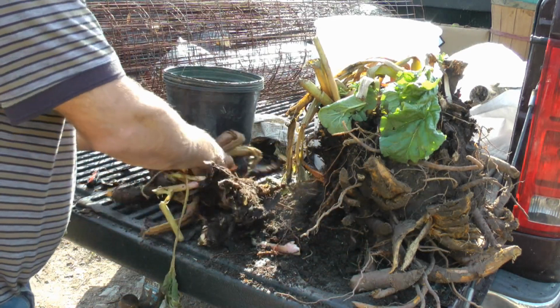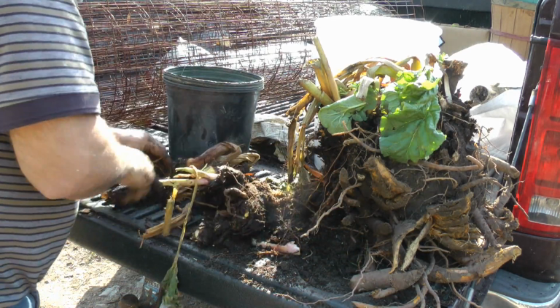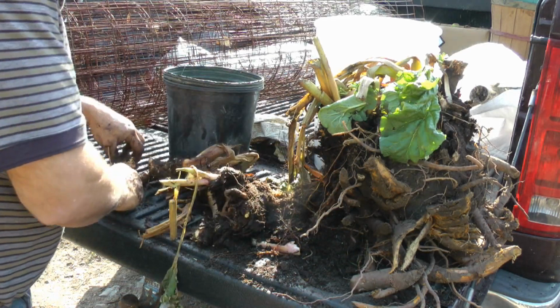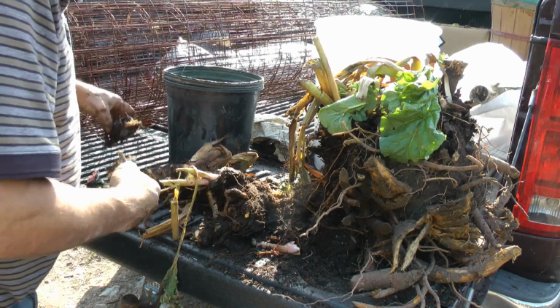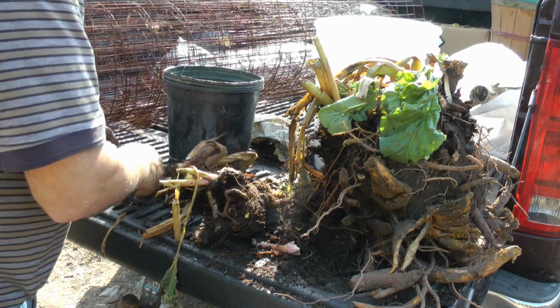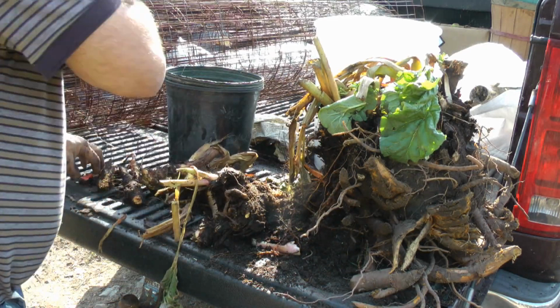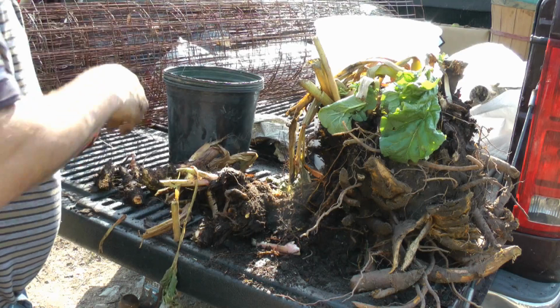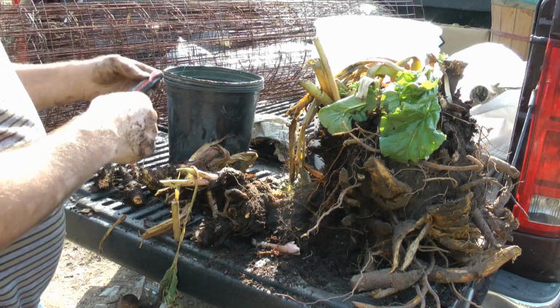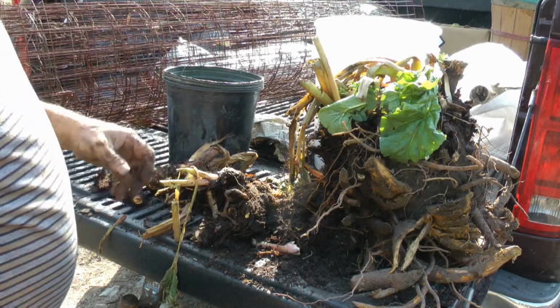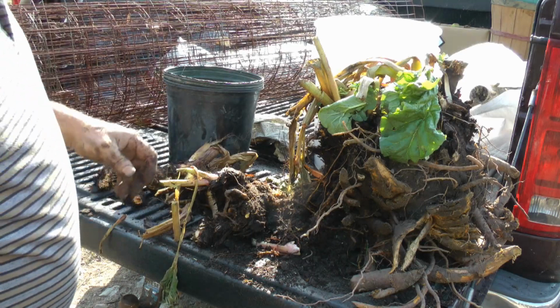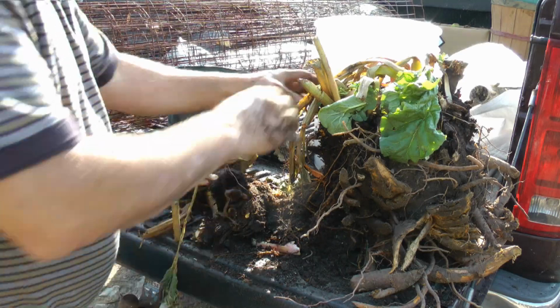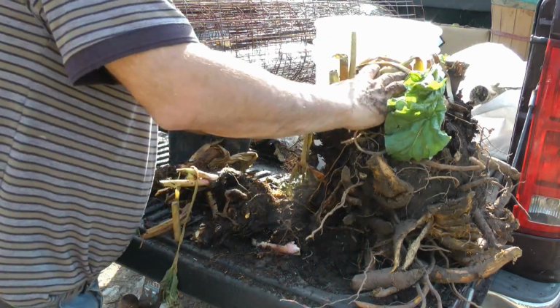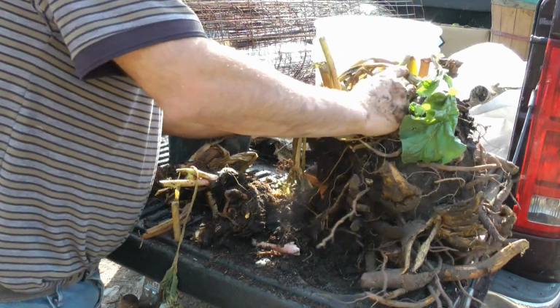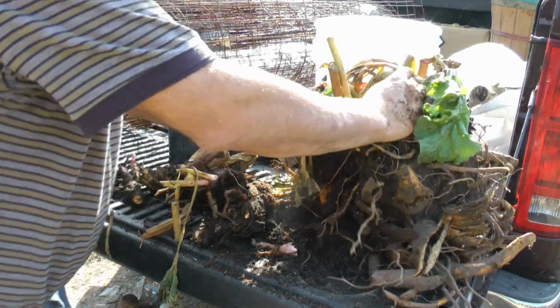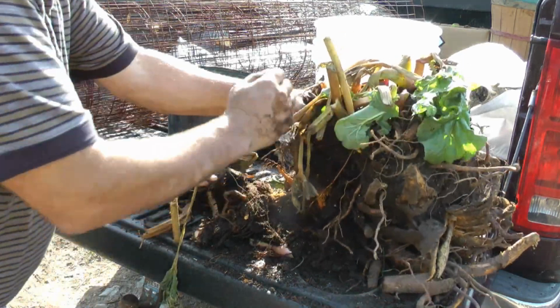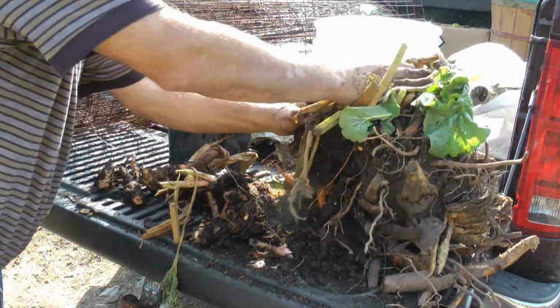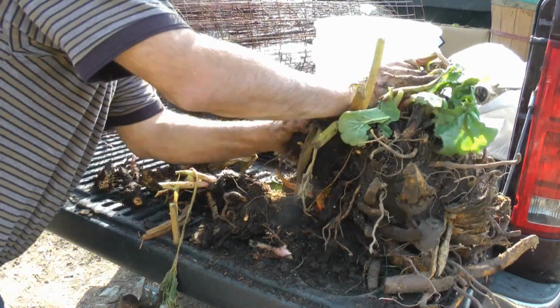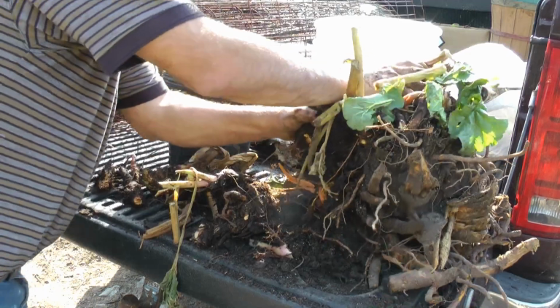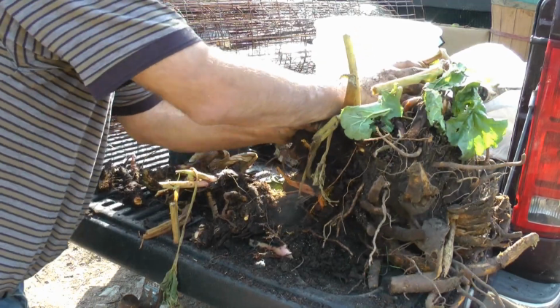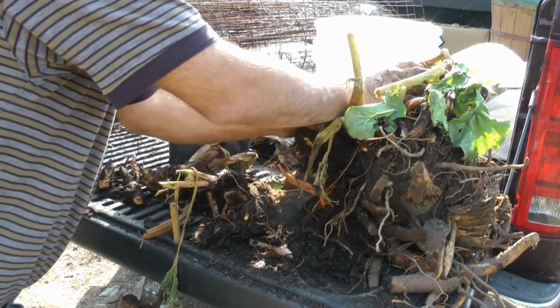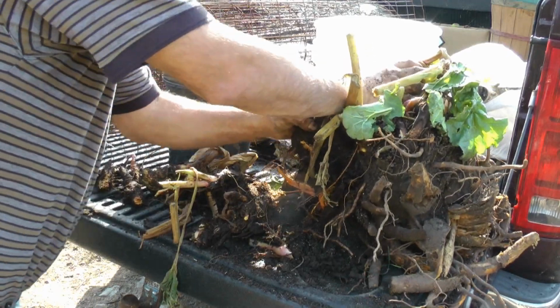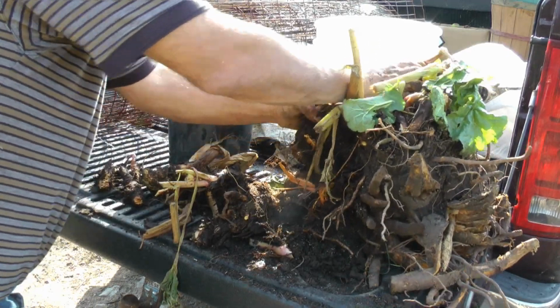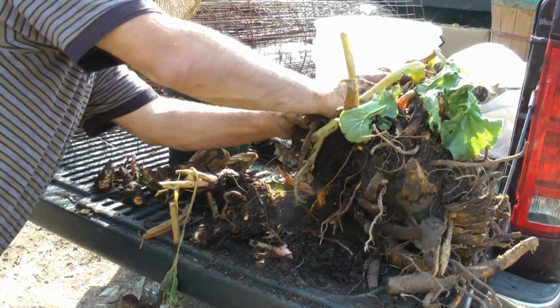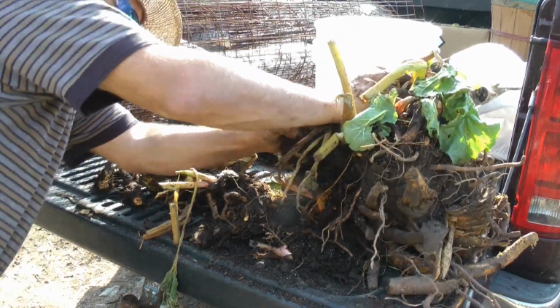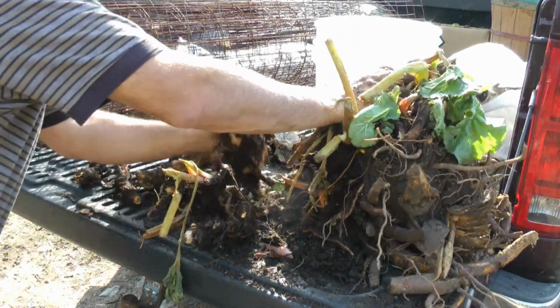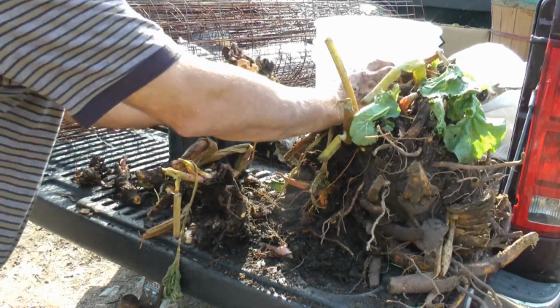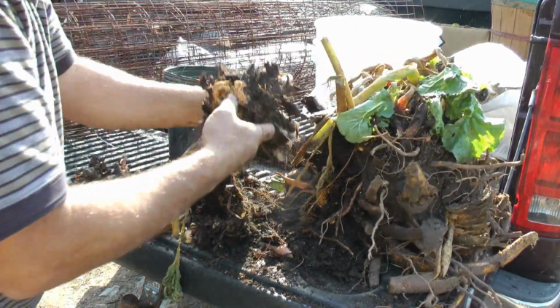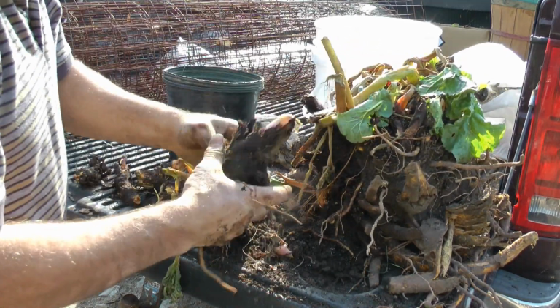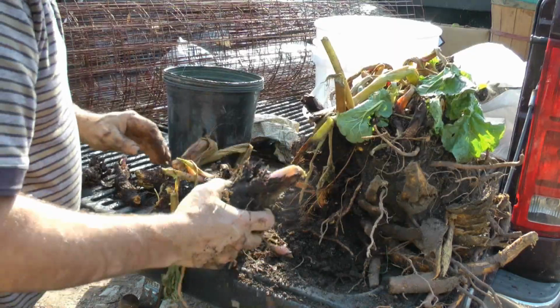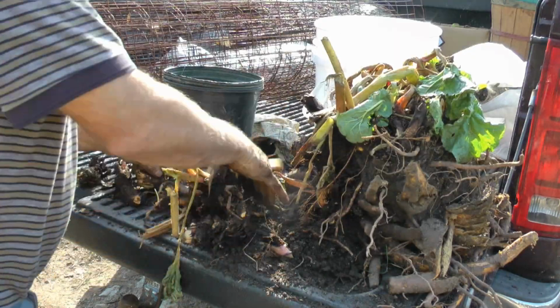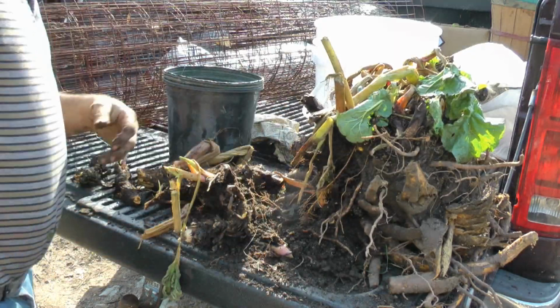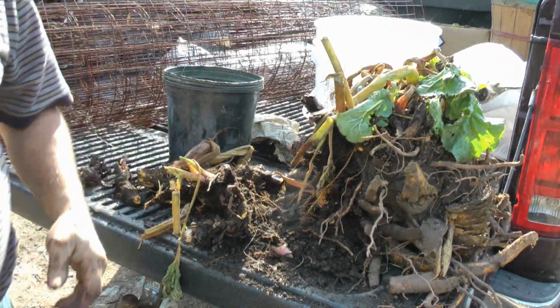Three fat ones and two little ones. I'll get another little one going here, and another big one. I'll plant two little ones together — this is a big one, I think she's going to come off big. Okay, let's go plant them up.